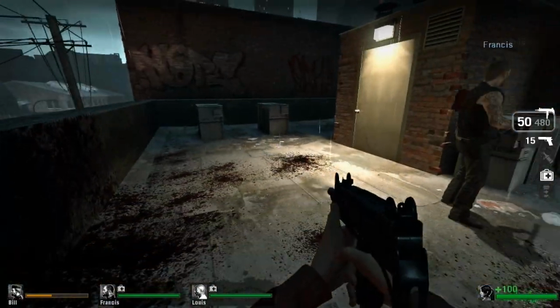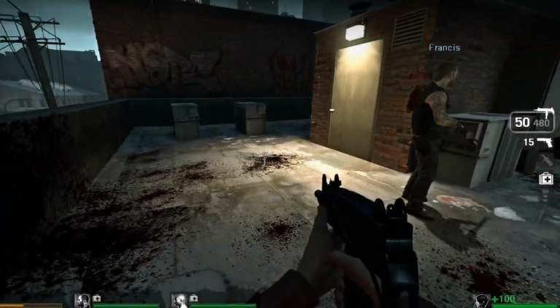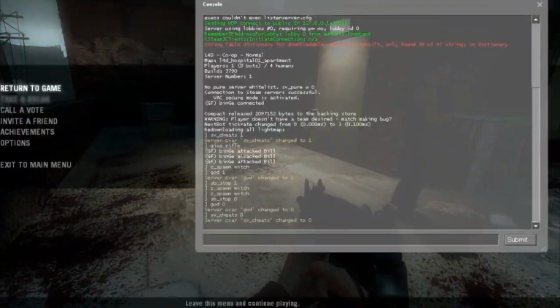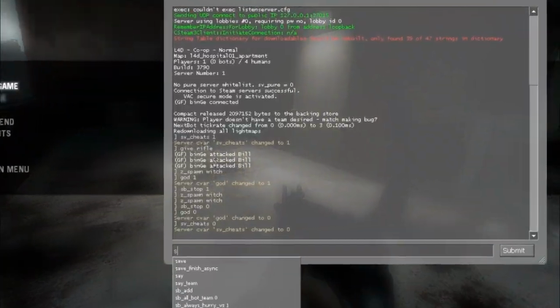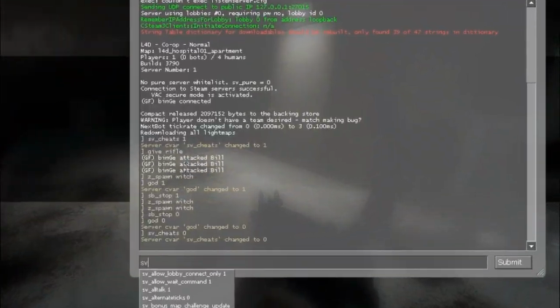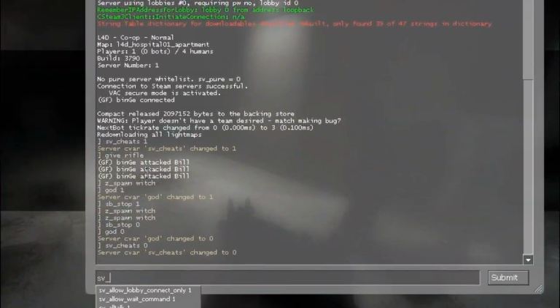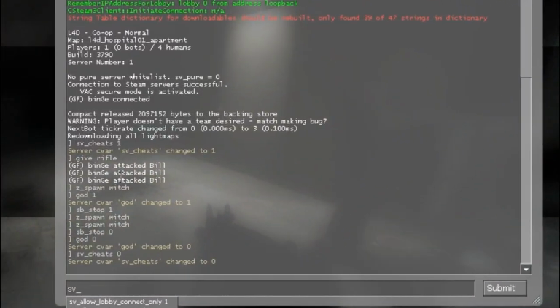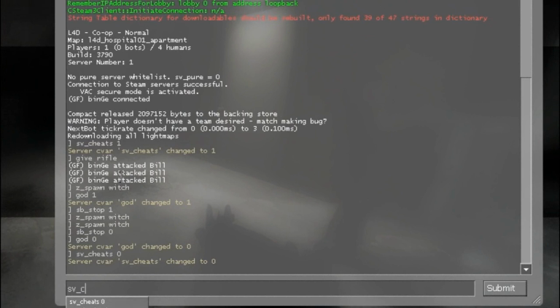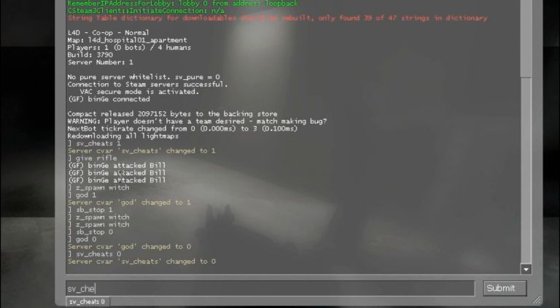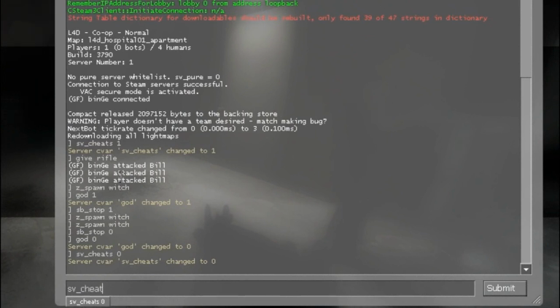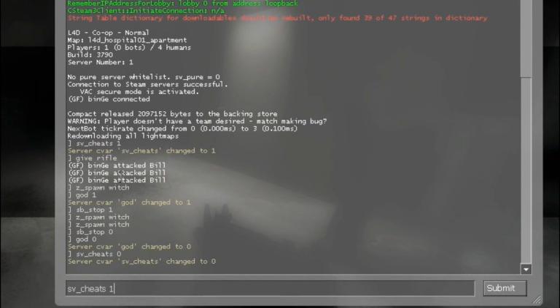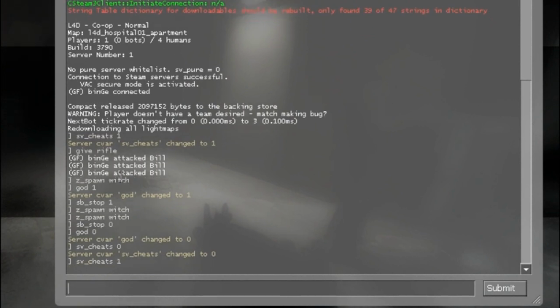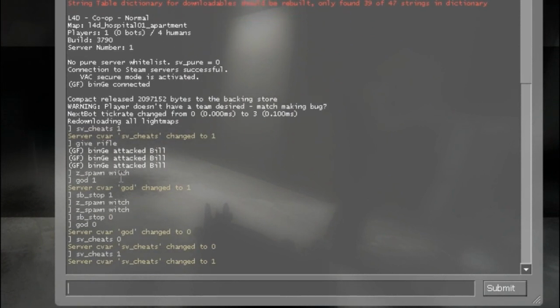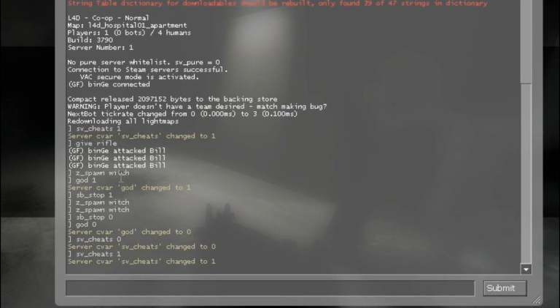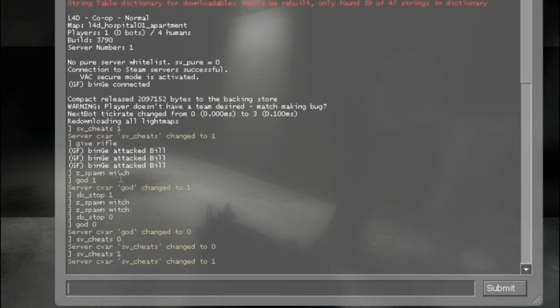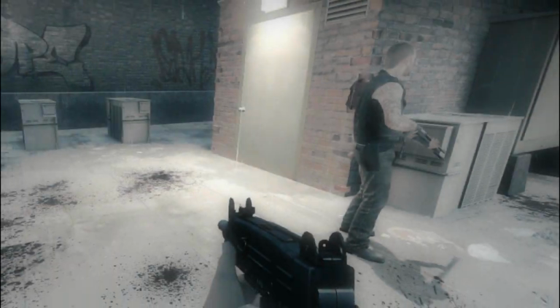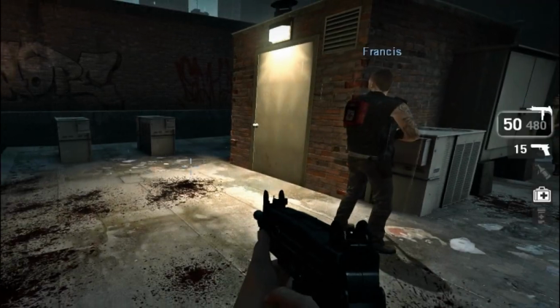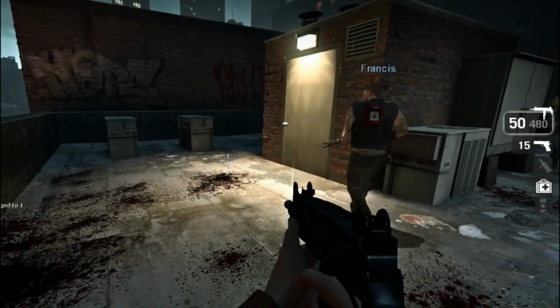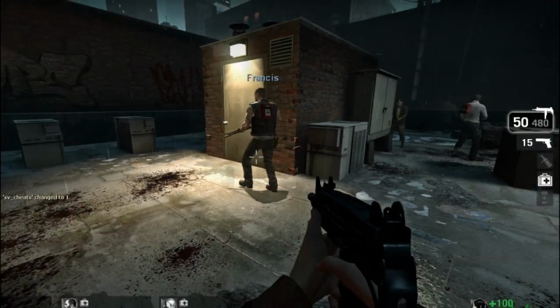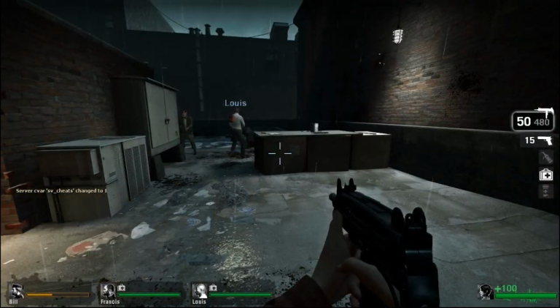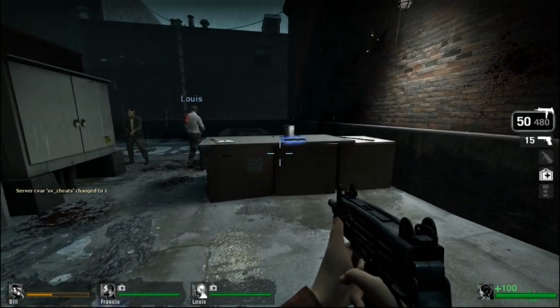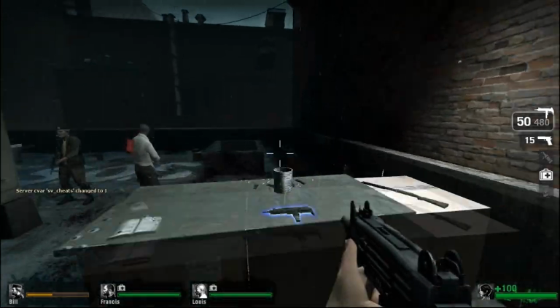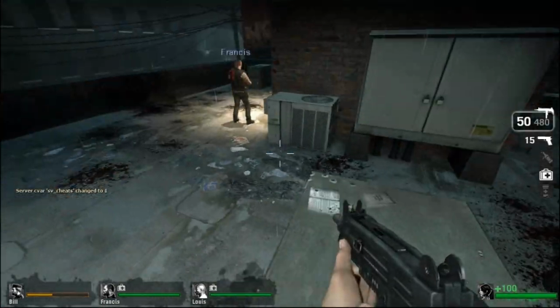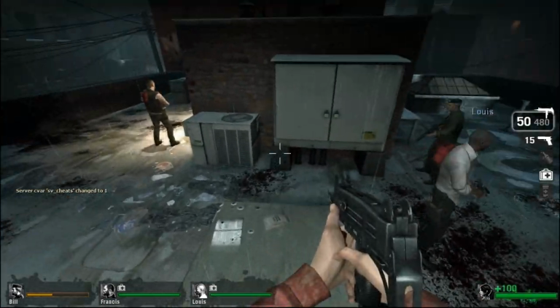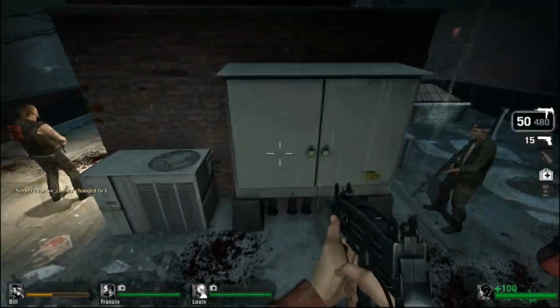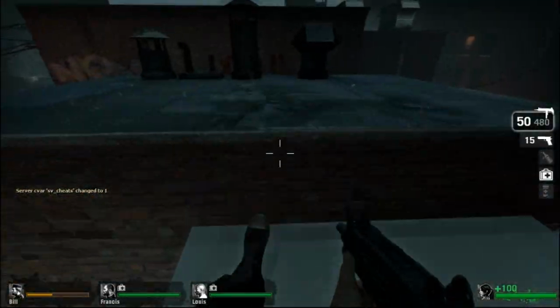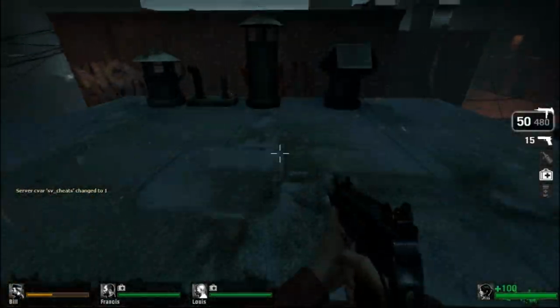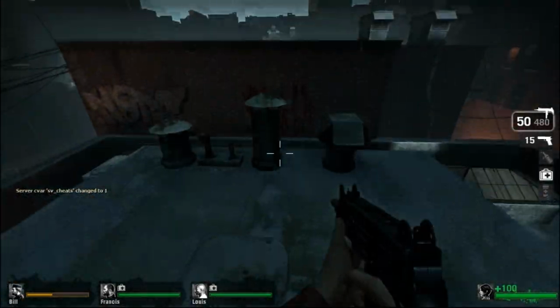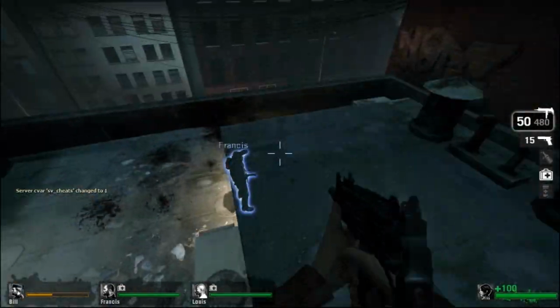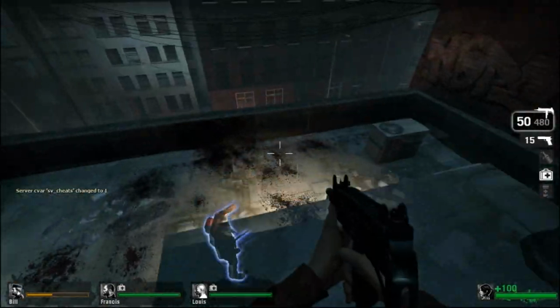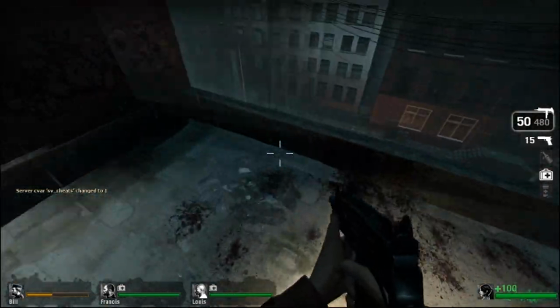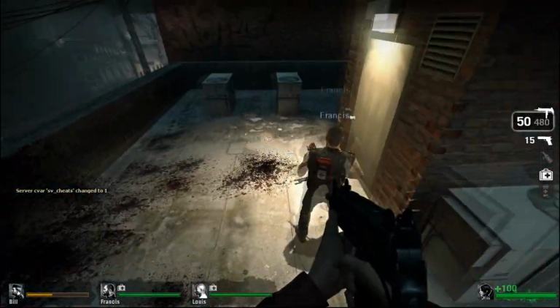First of all, I'm going to turn some cheats on because sv_cheats is 1. Do note there's going to be a note in the text message so people know if you actually cheat or not.